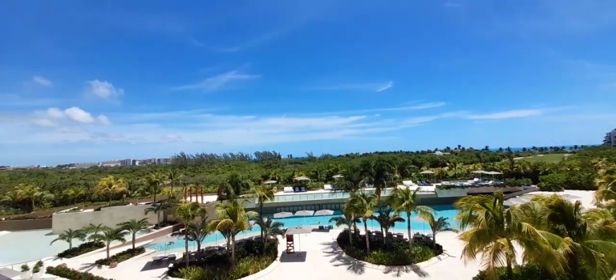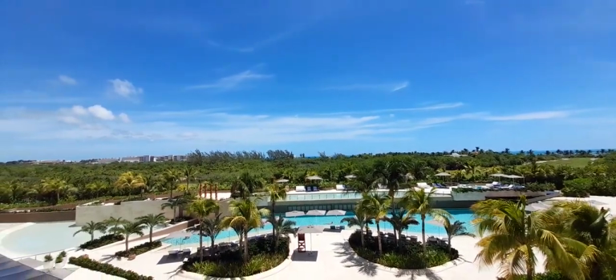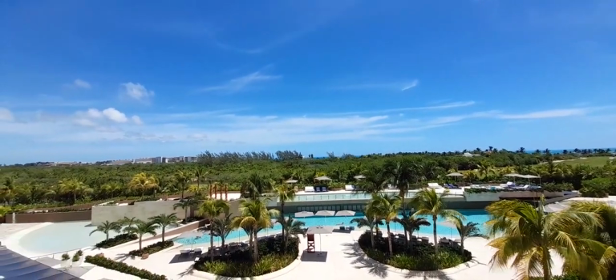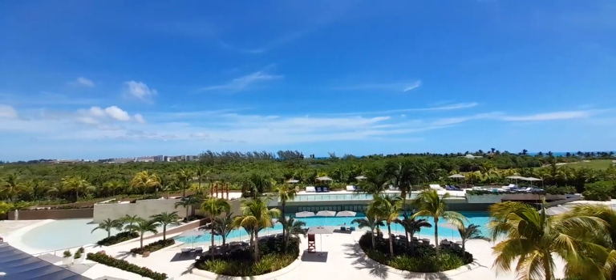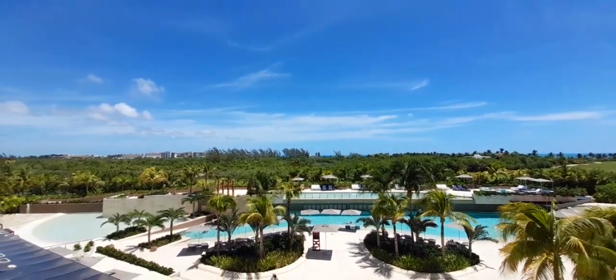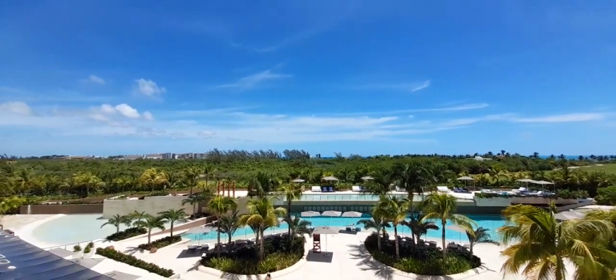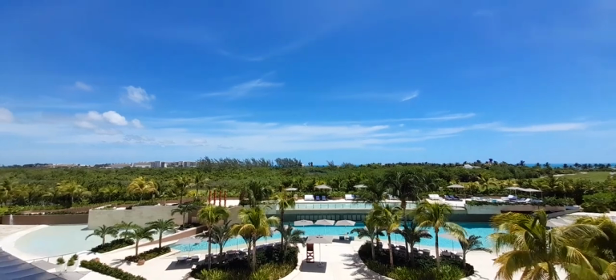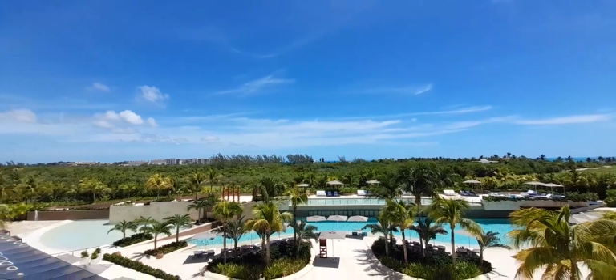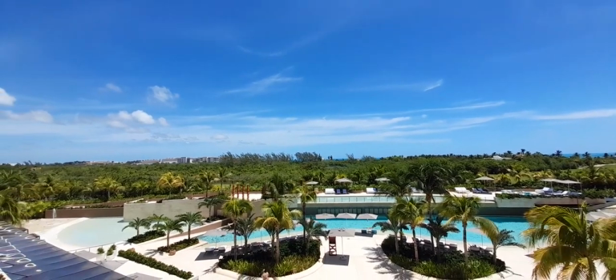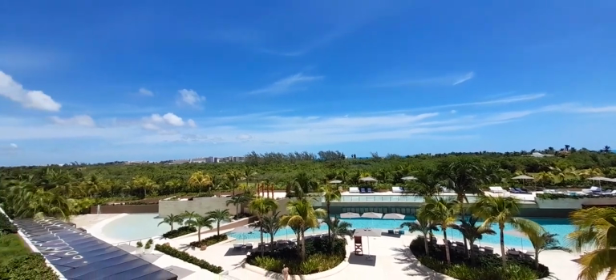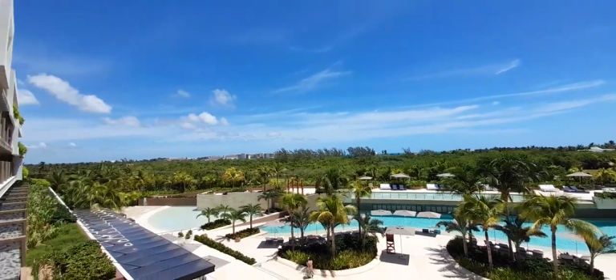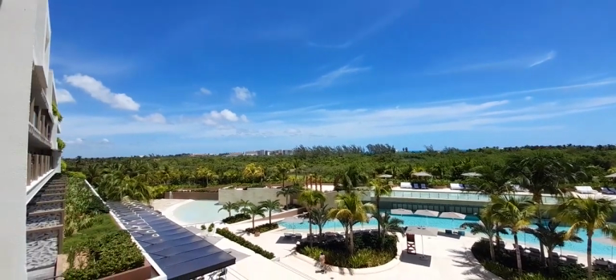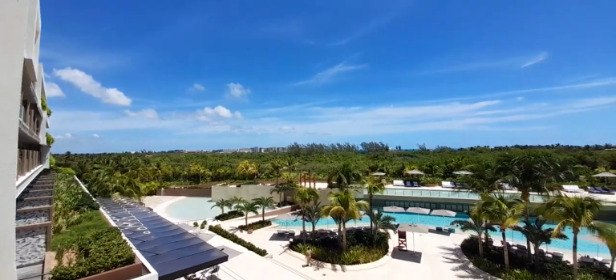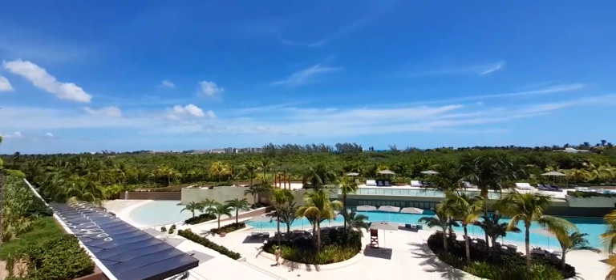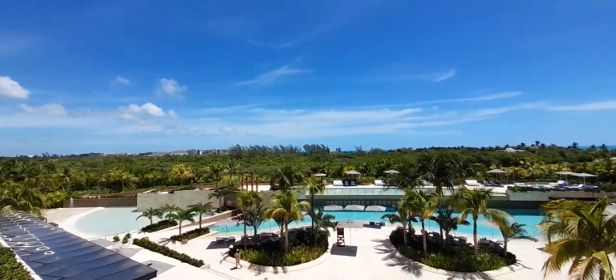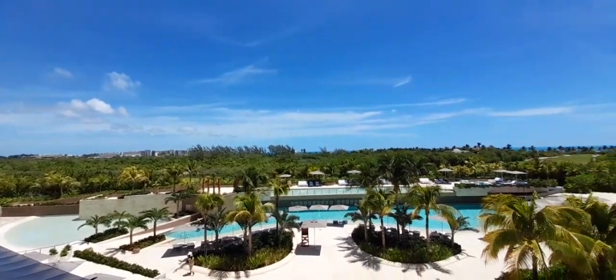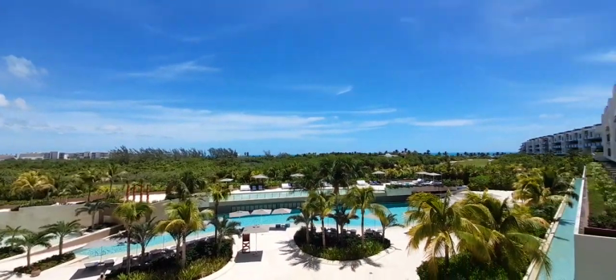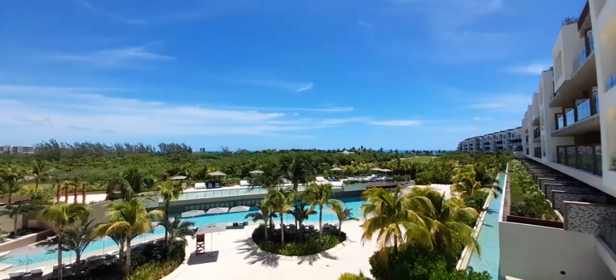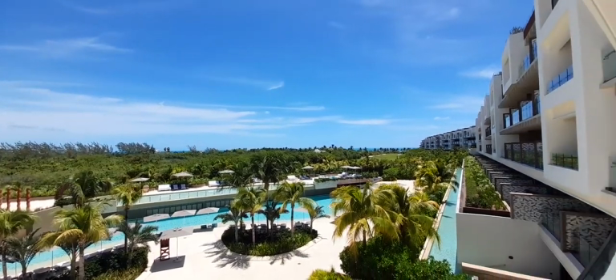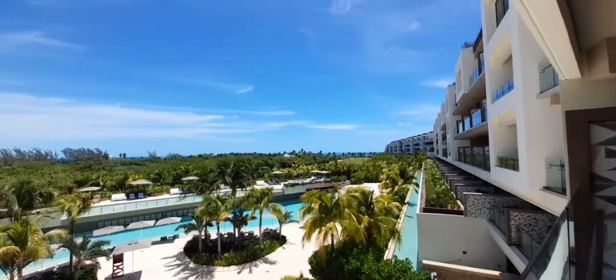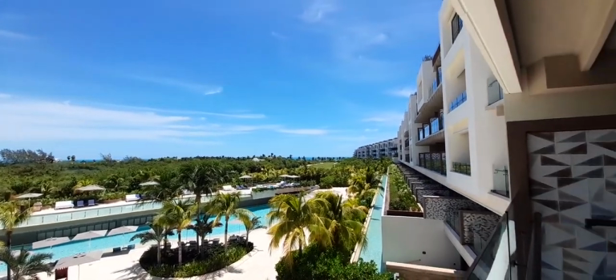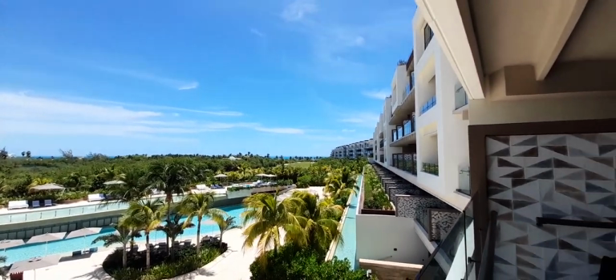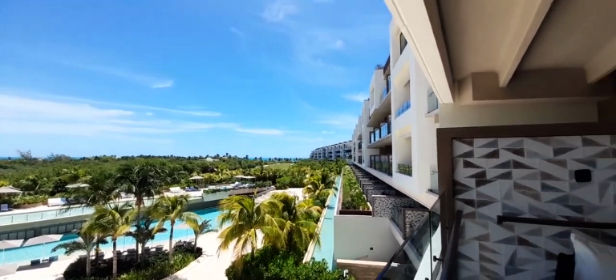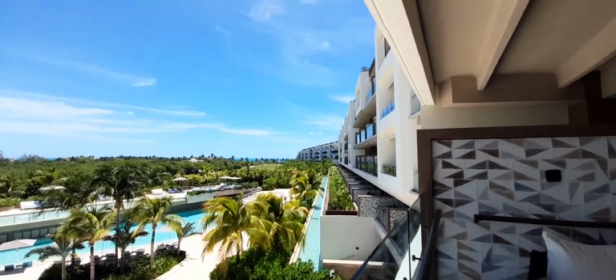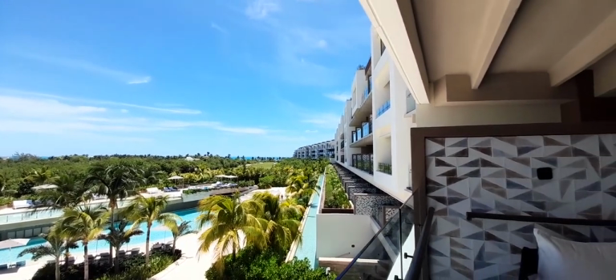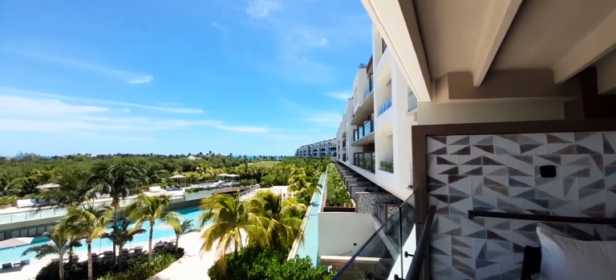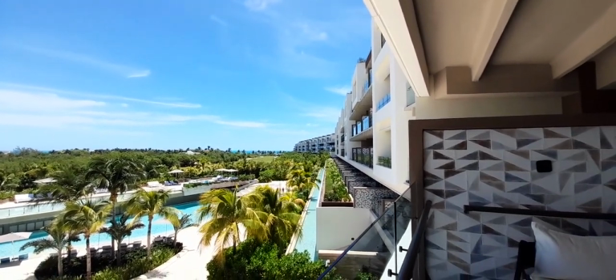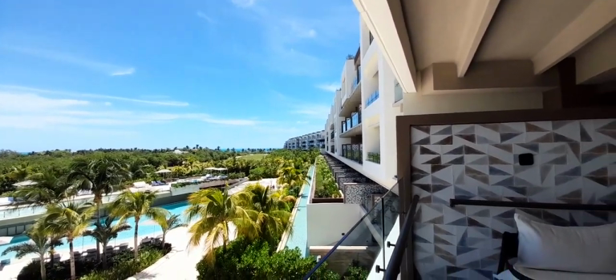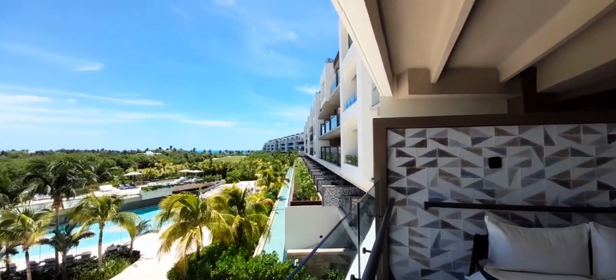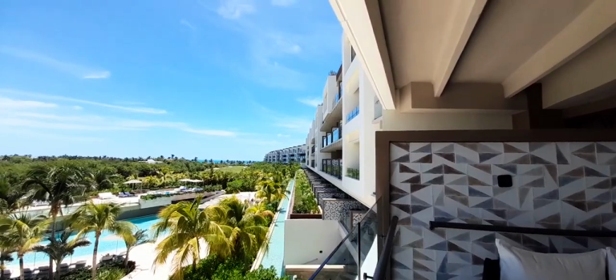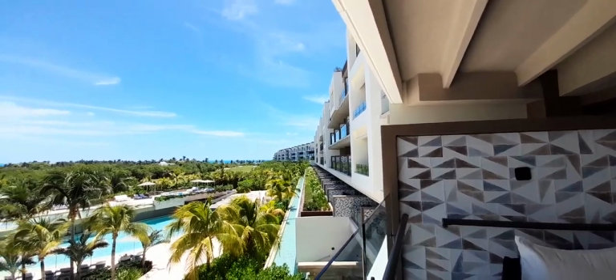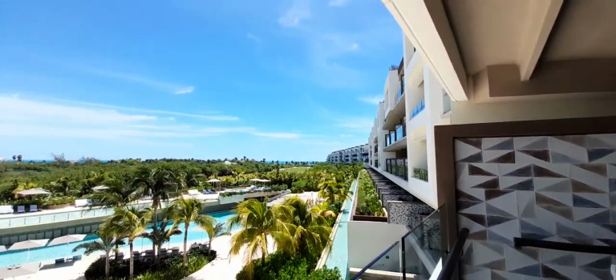That has a capacity of up to about 80 to 100 people, so you can accommodate large groups. We are here at Atelier — if you have any questions, we are Ola Weddings, just let us know.